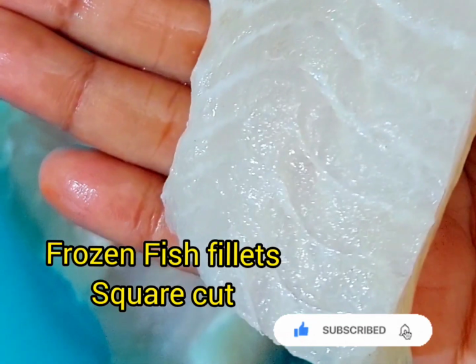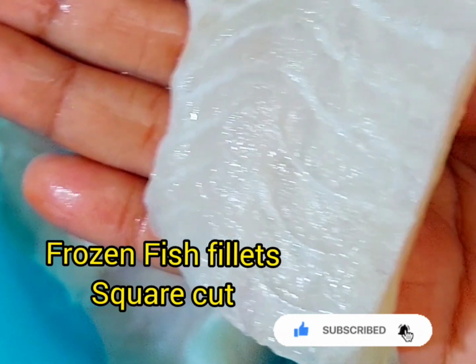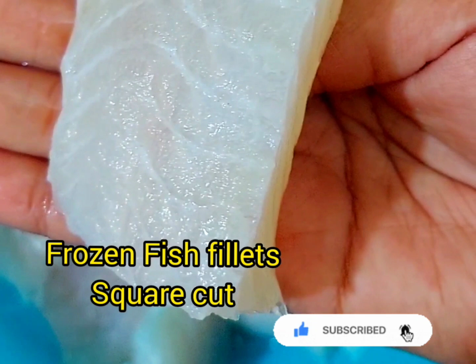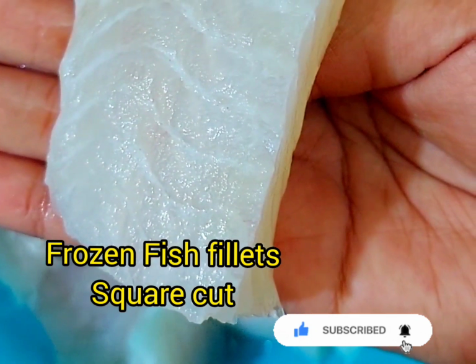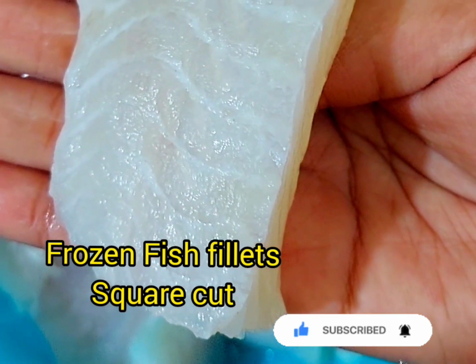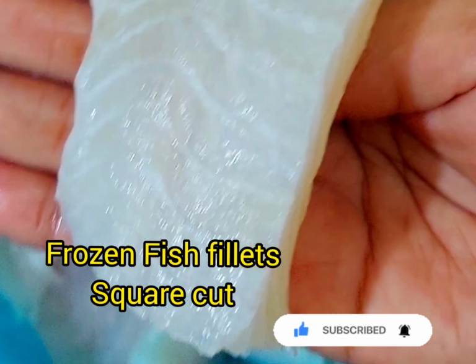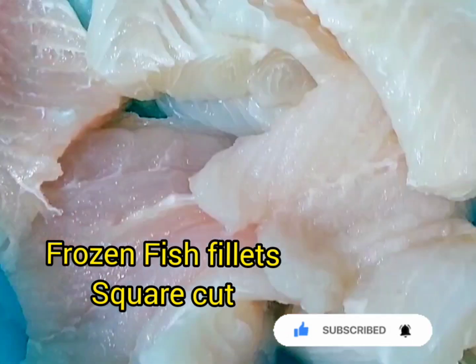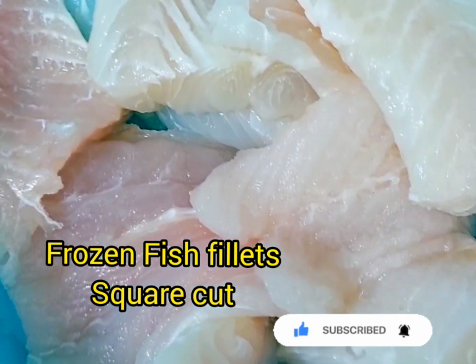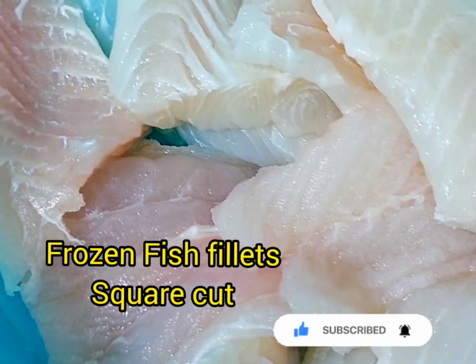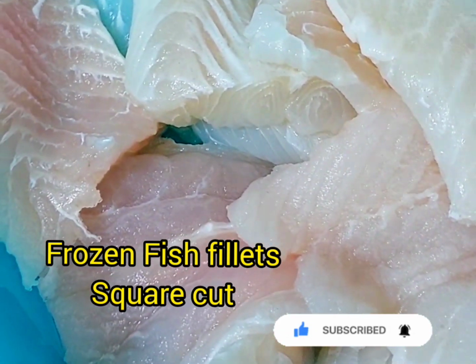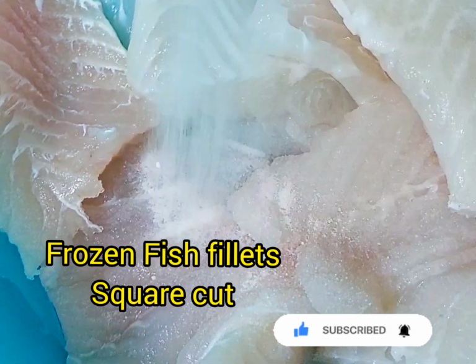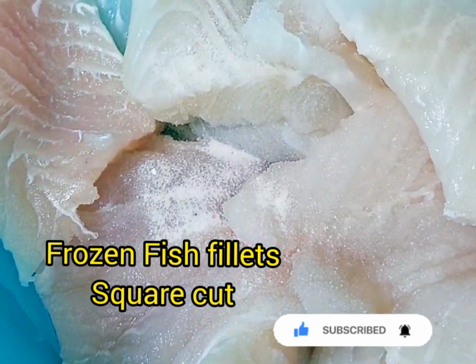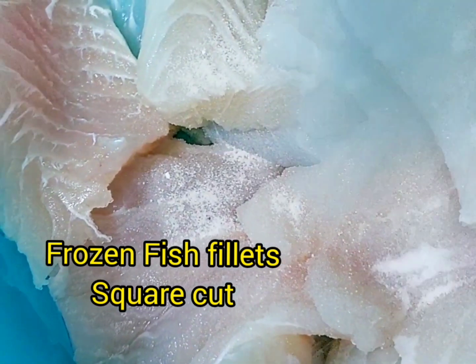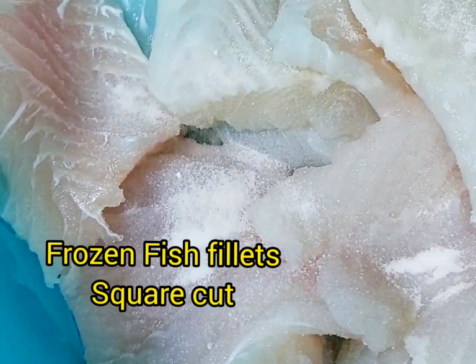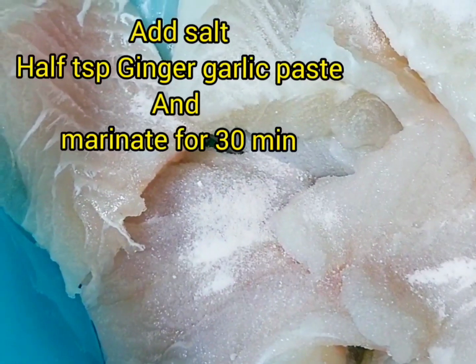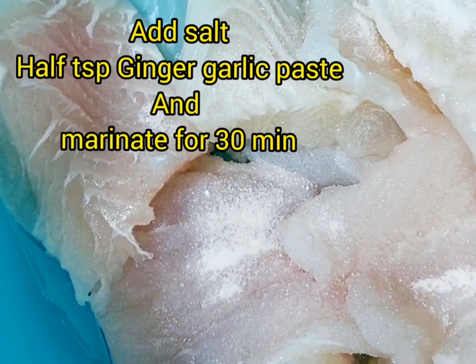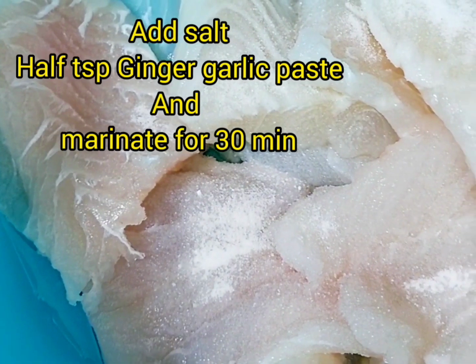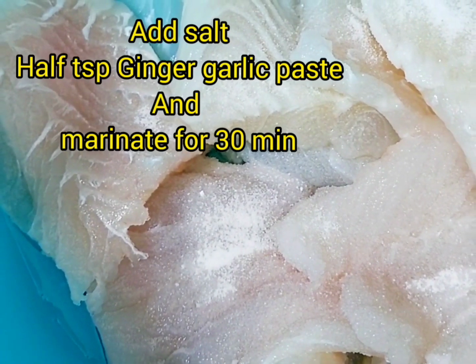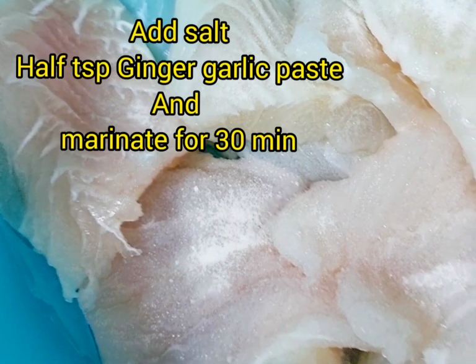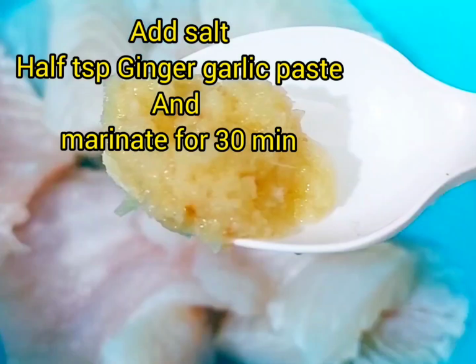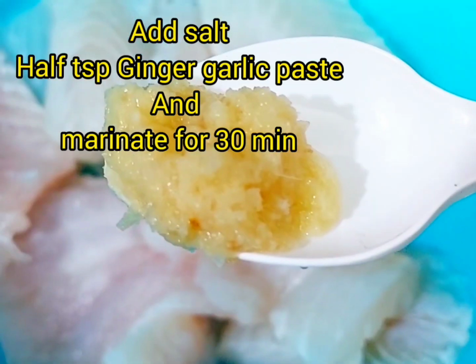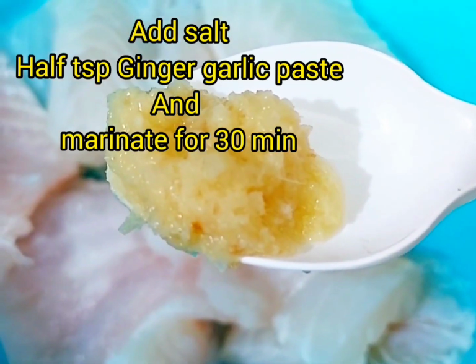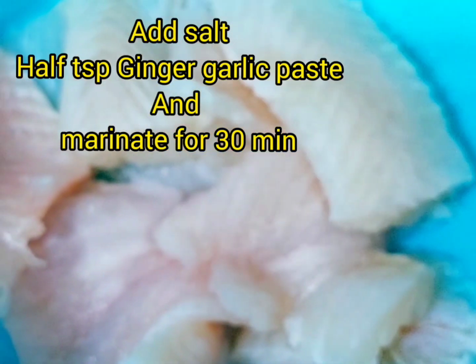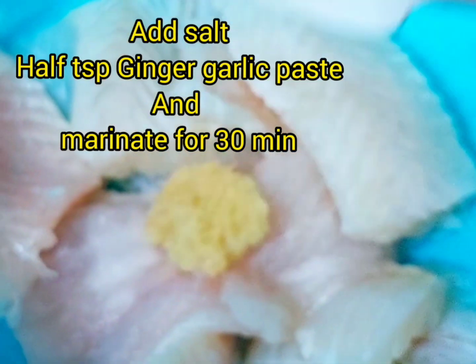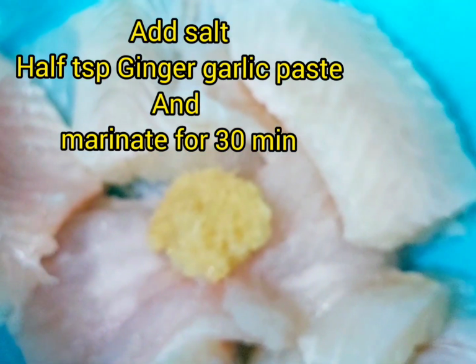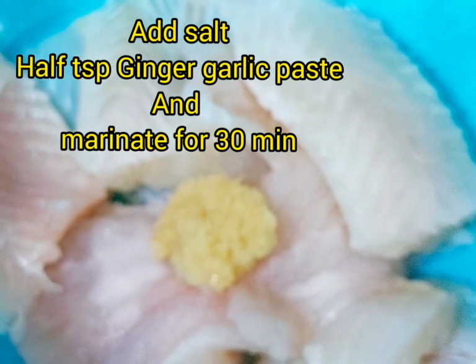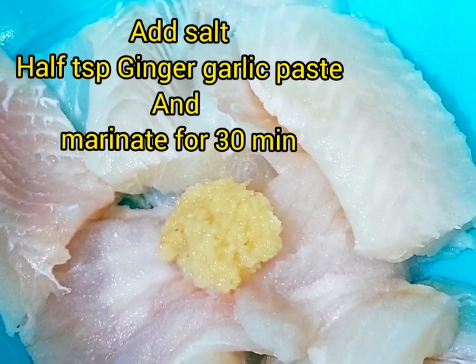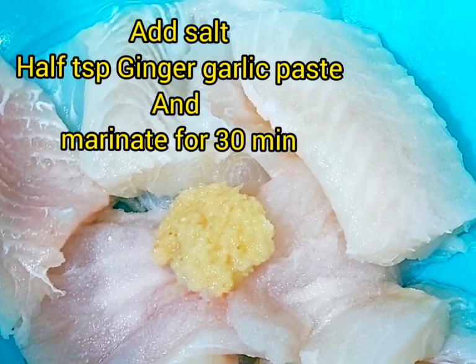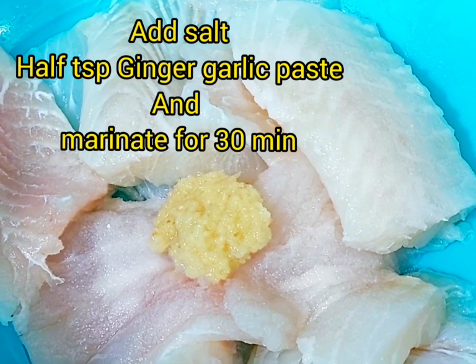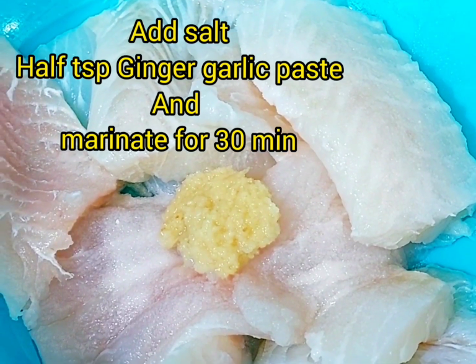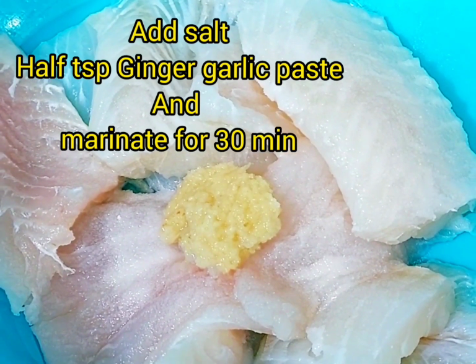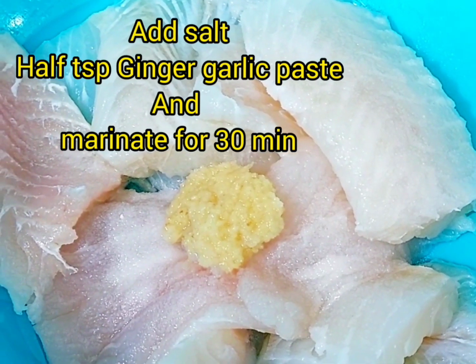I have got a commercially packed white water fish, cut it into fillets, and marinated it for 30 minutes.